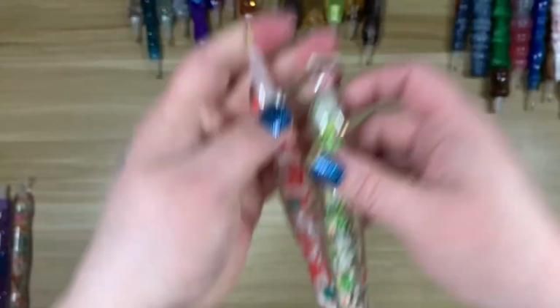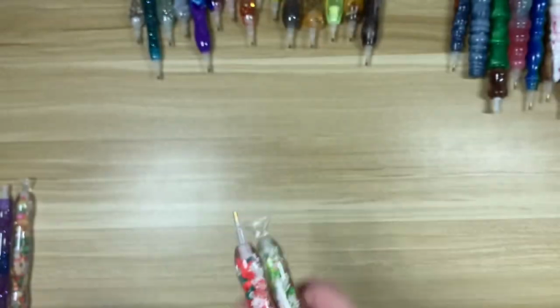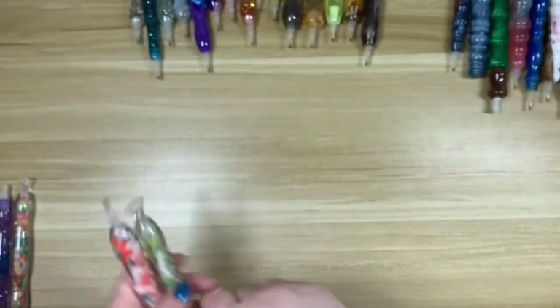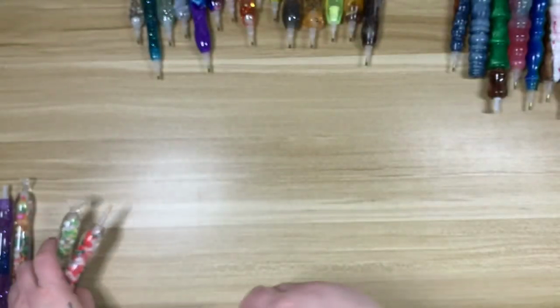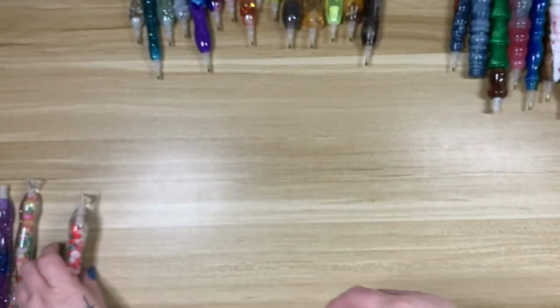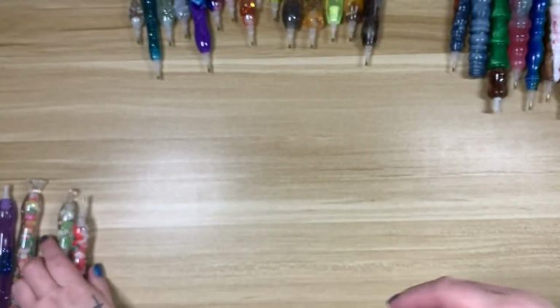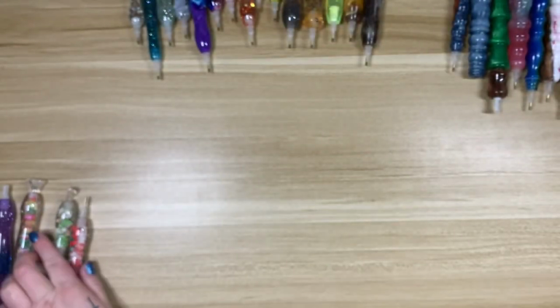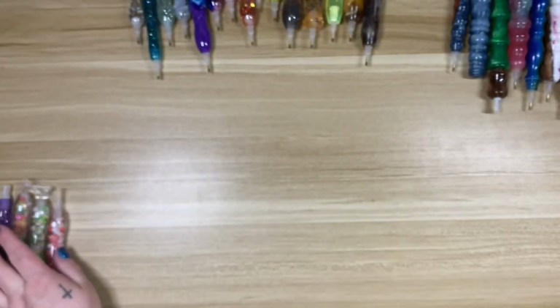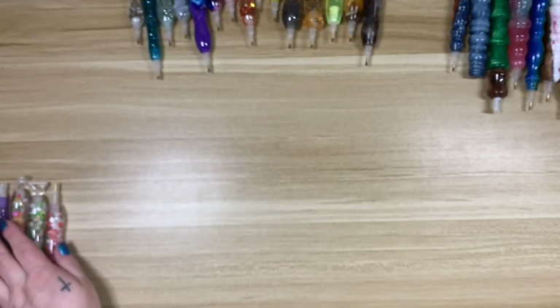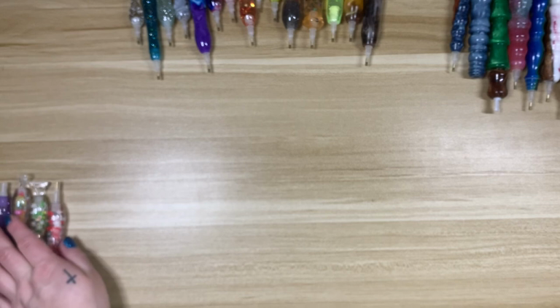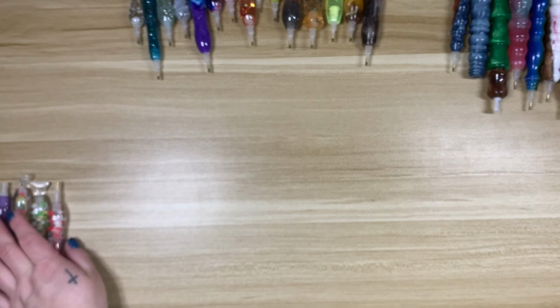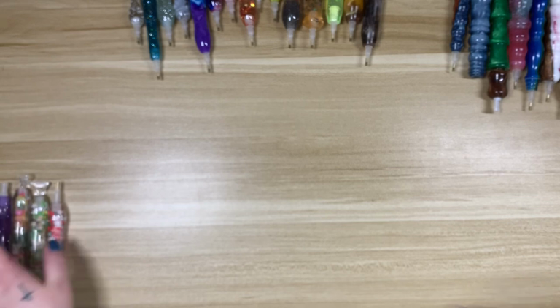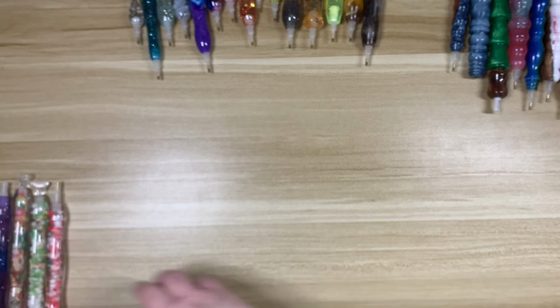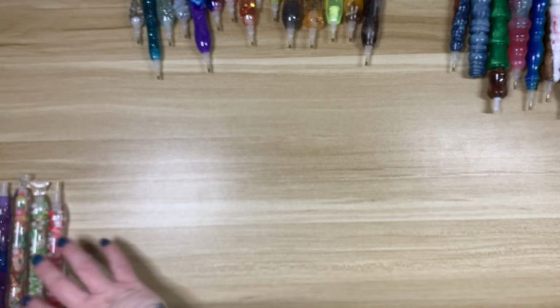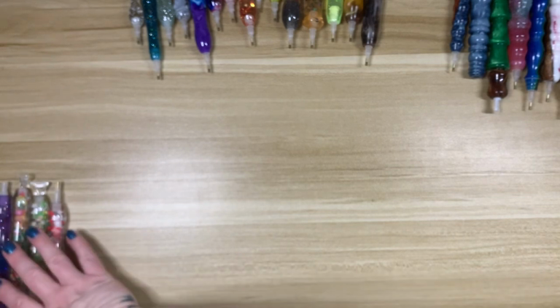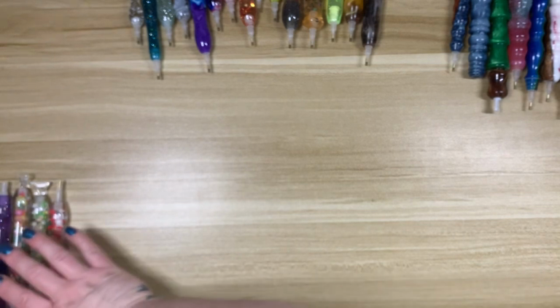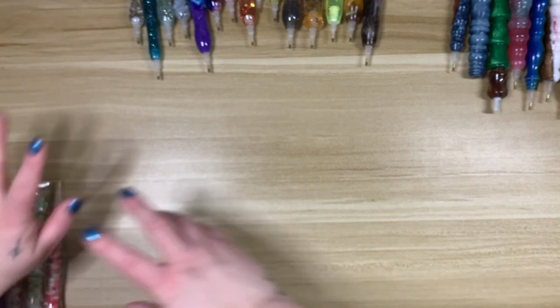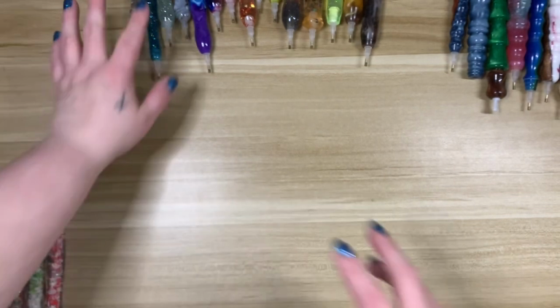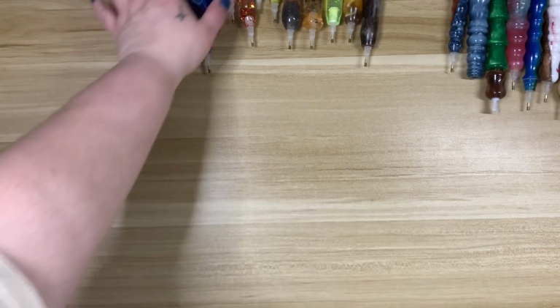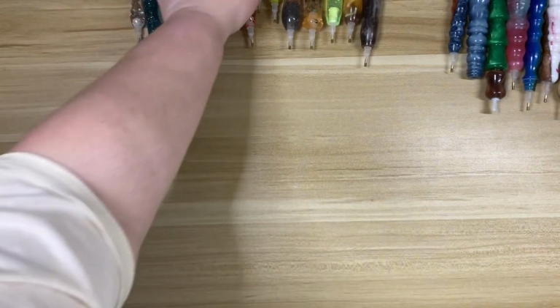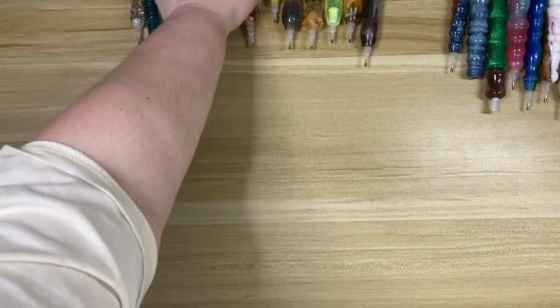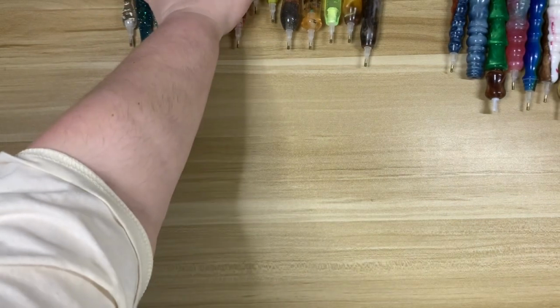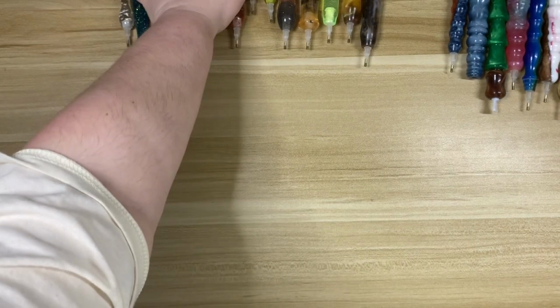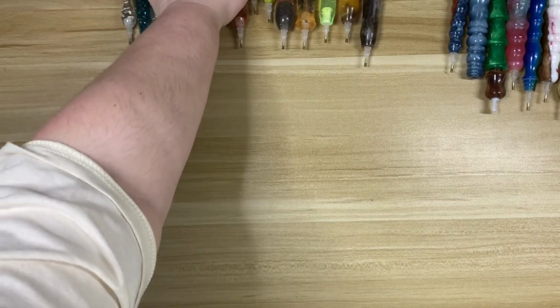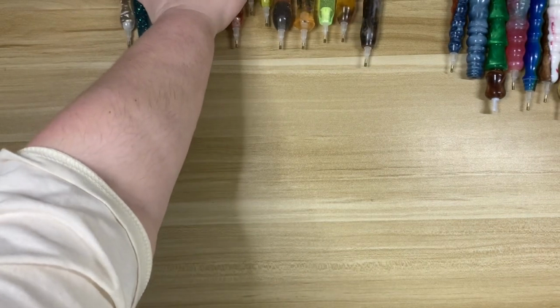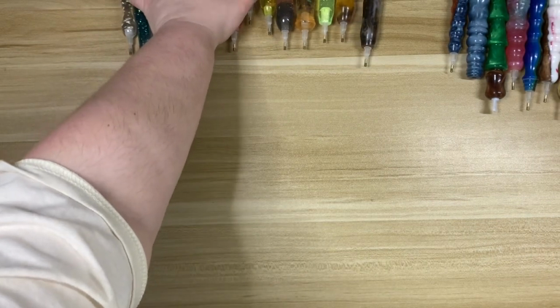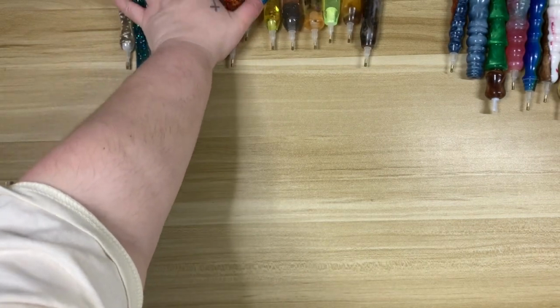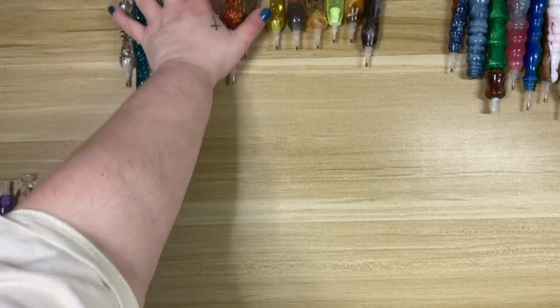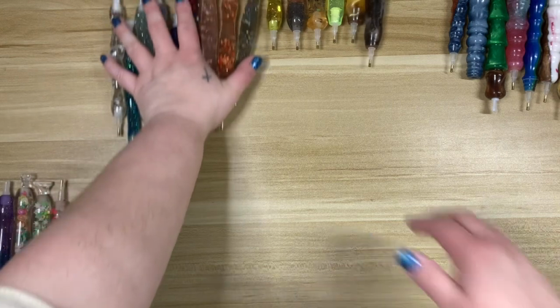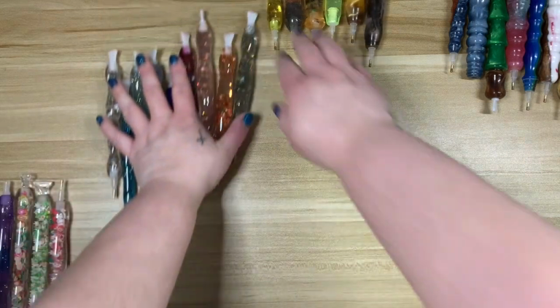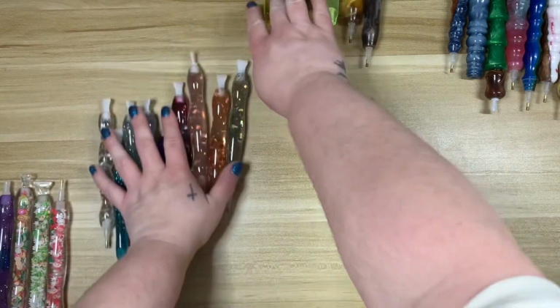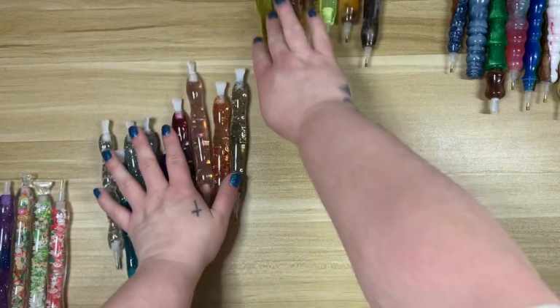I also have two Christmas pens I got from Amazon last Christmas — one with Santa and snowflakes, and one with snowmen and Christmas trees. Super cute. That's Amazon.